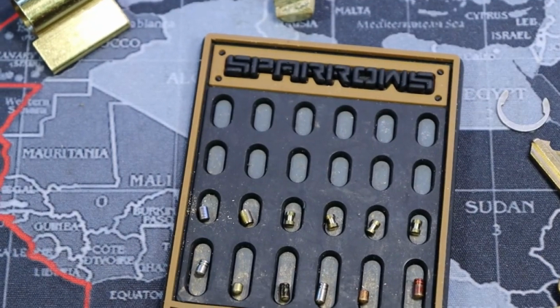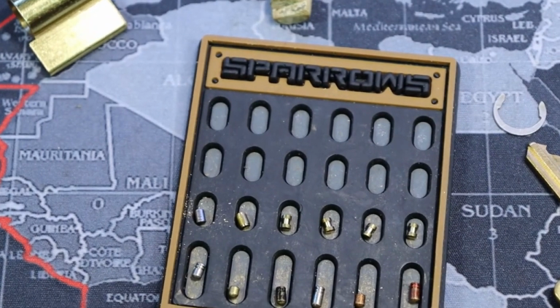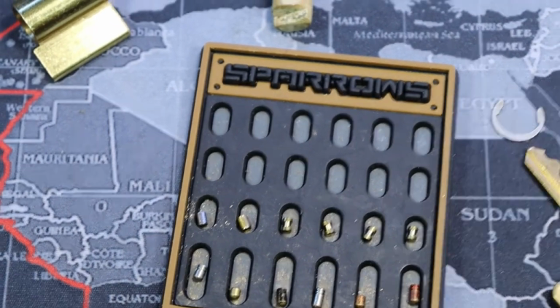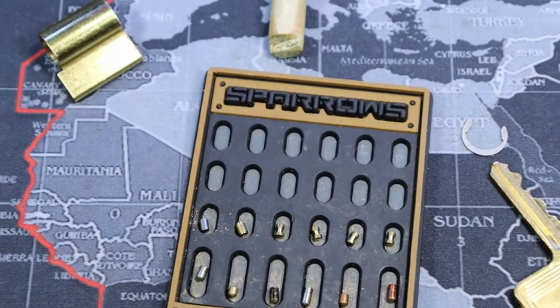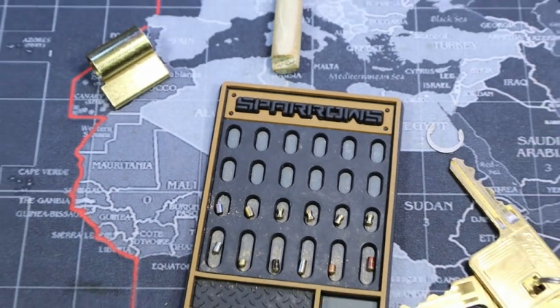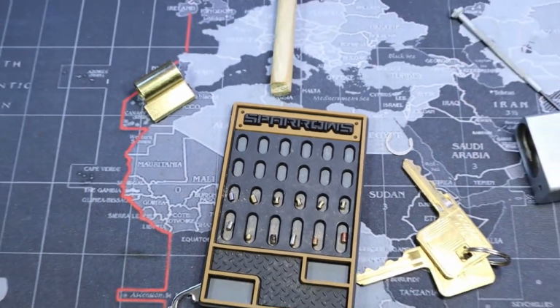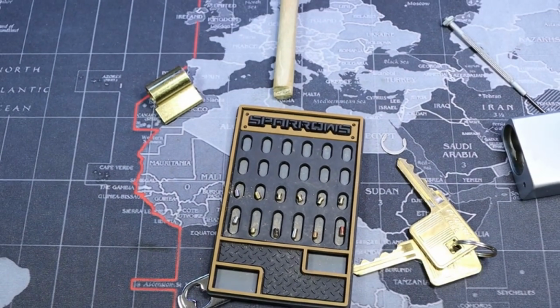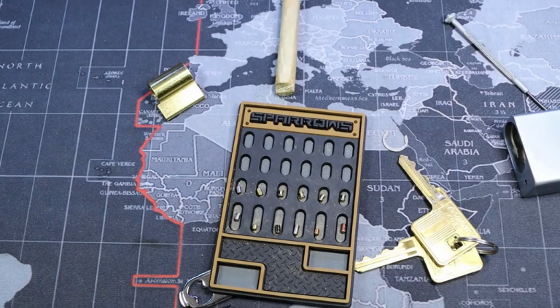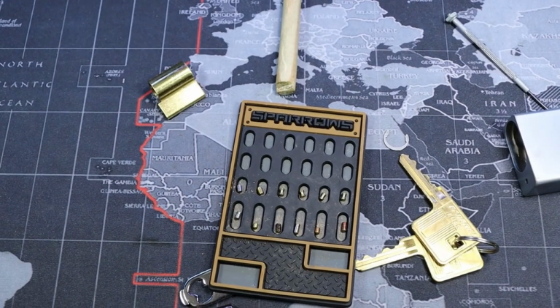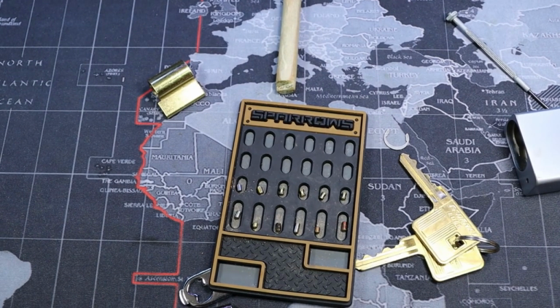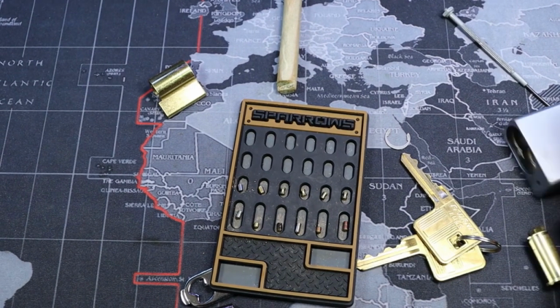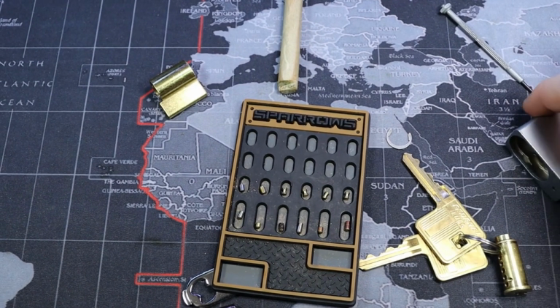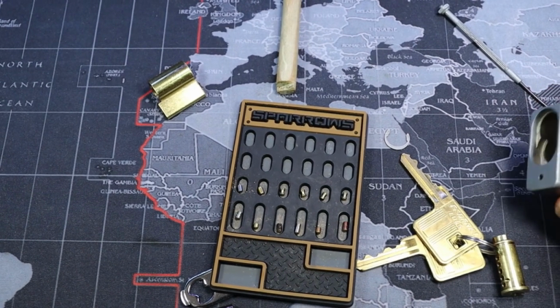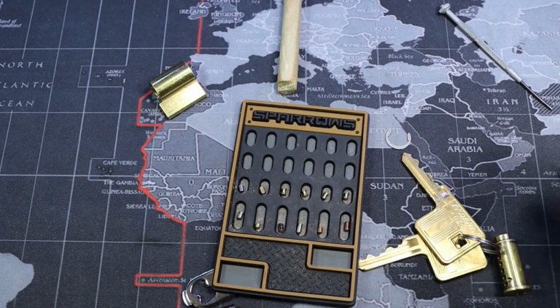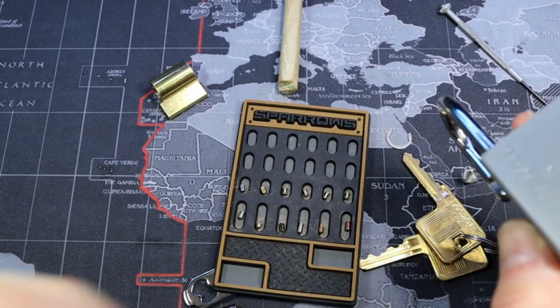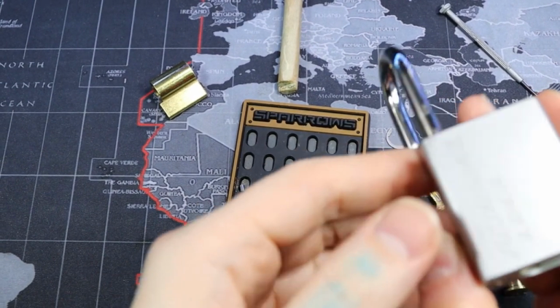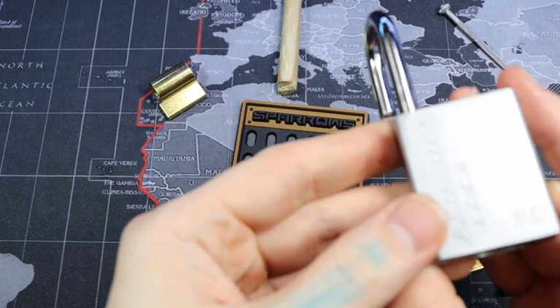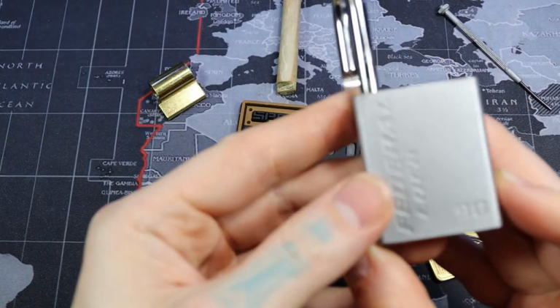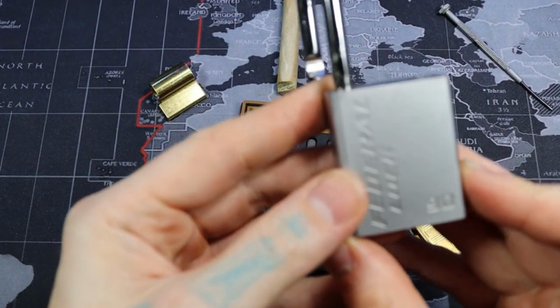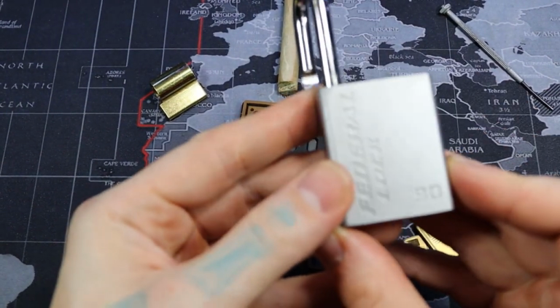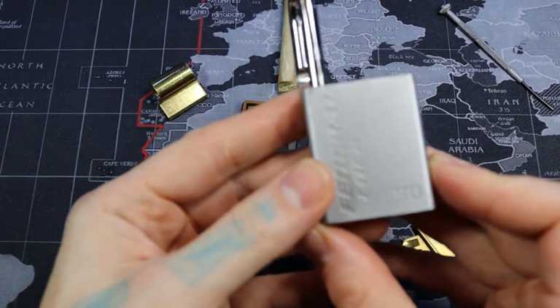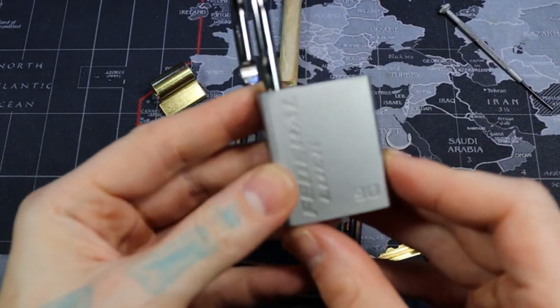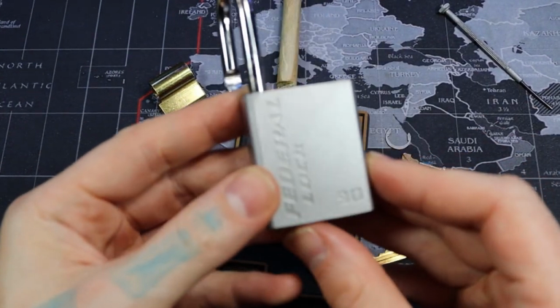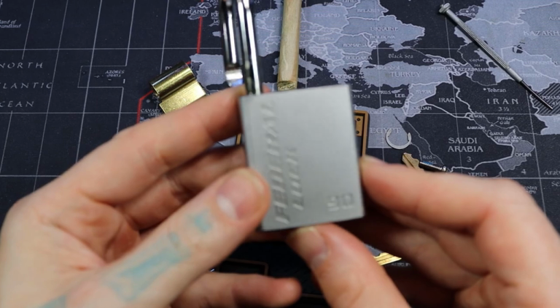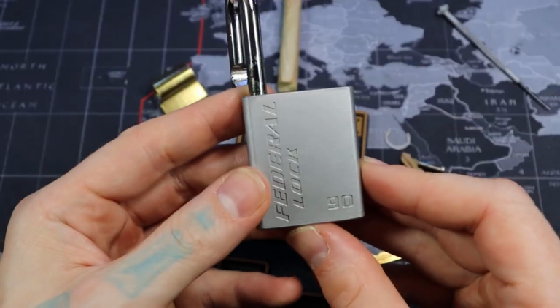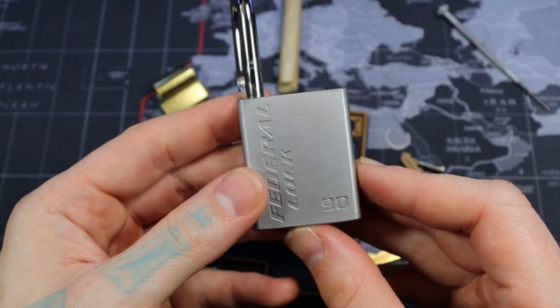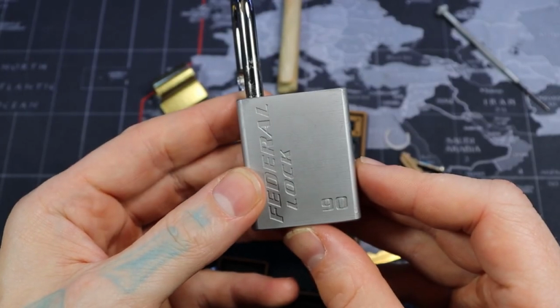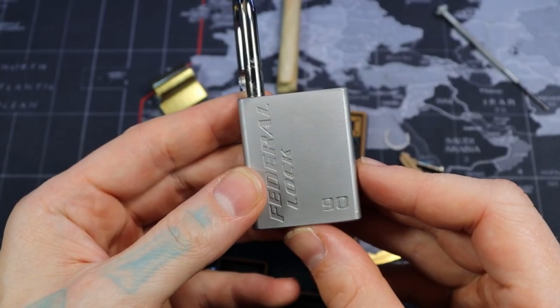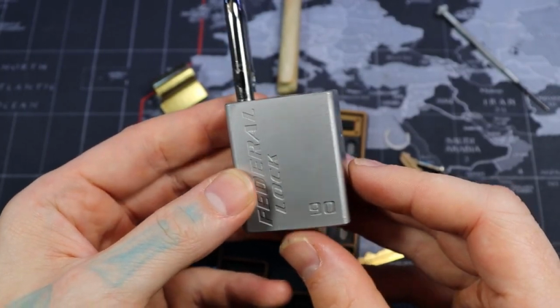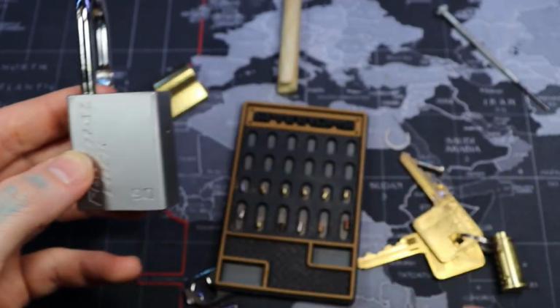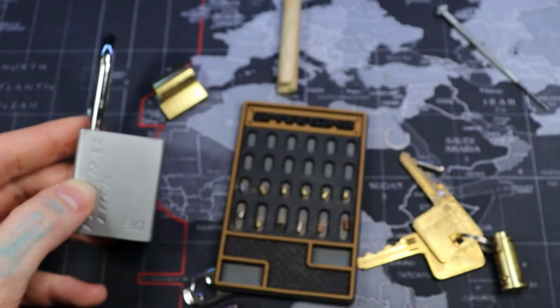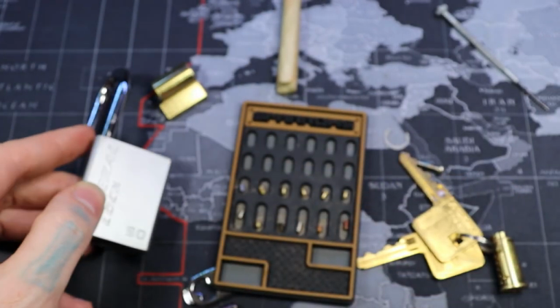So that was the Federal Series Model 90. Alright everyone, thanks for watching.